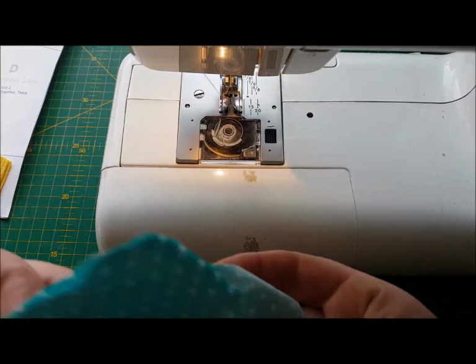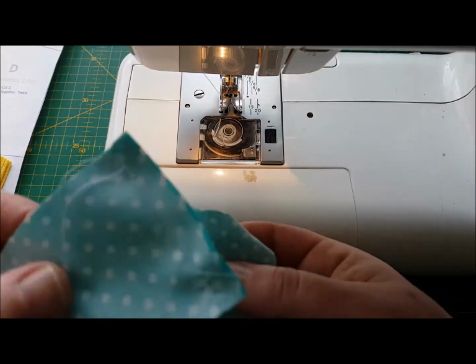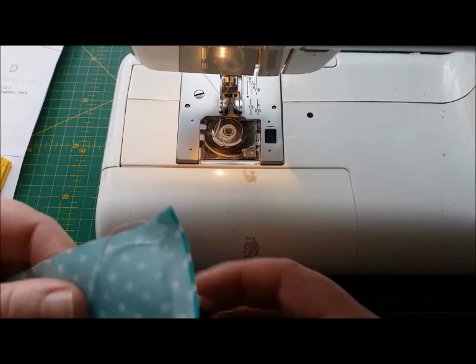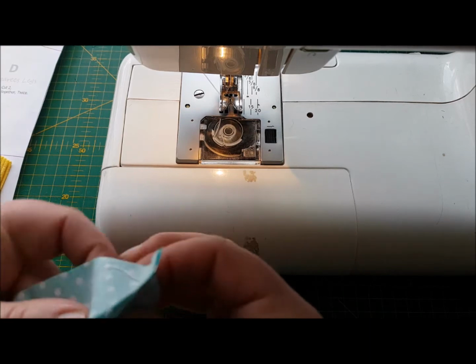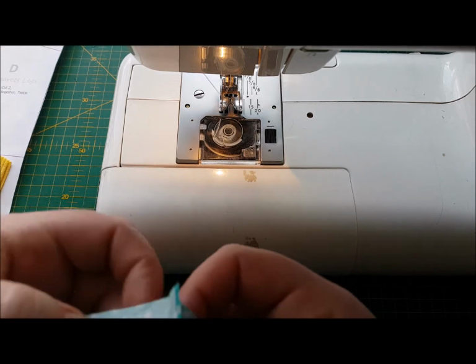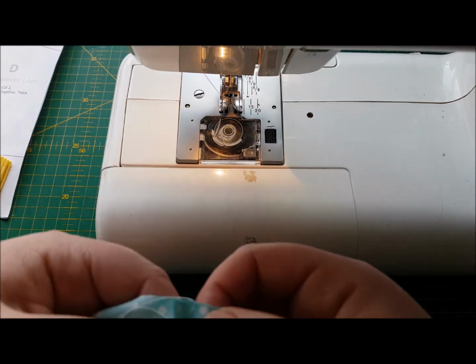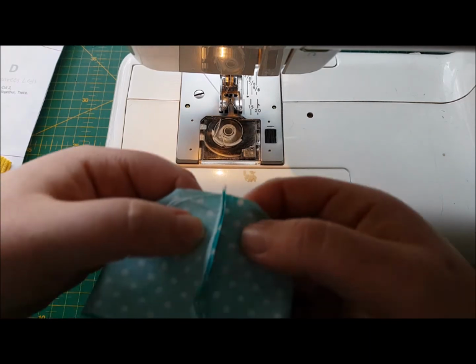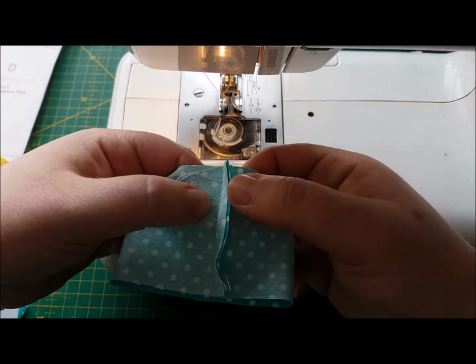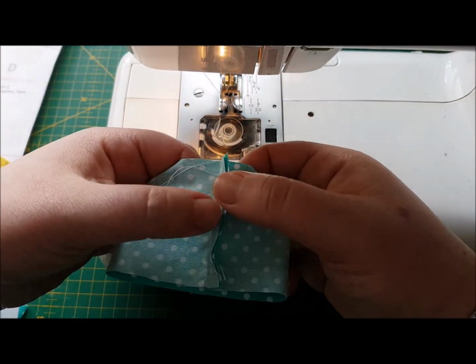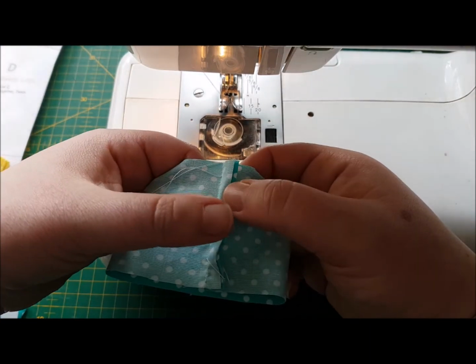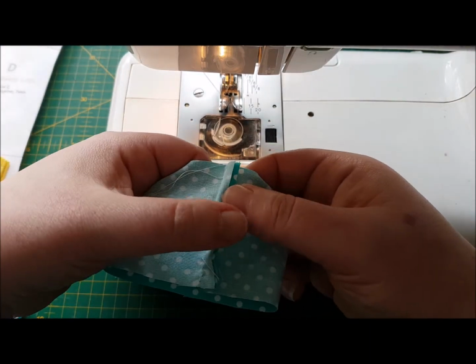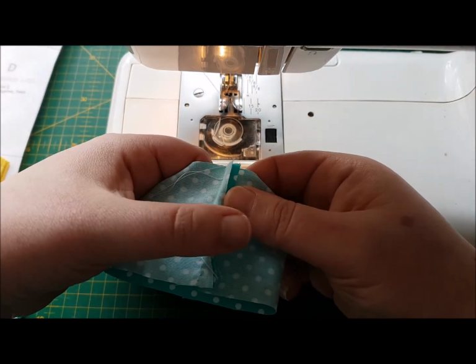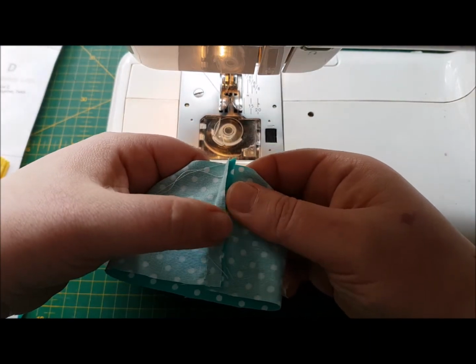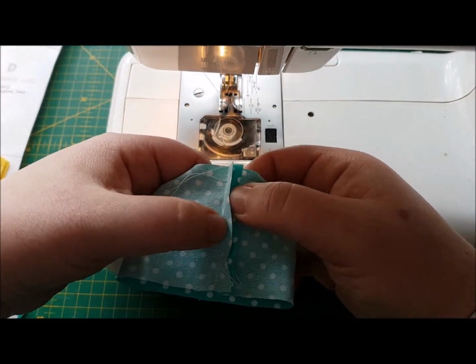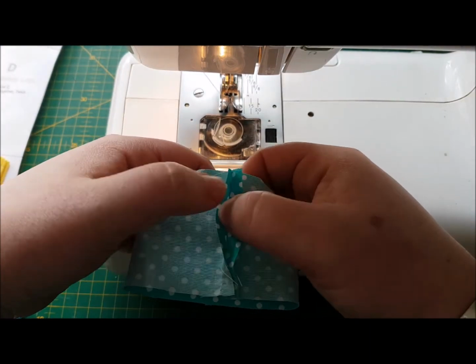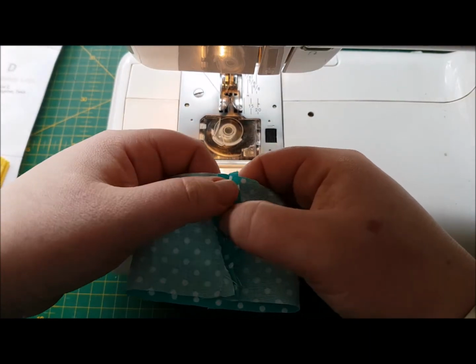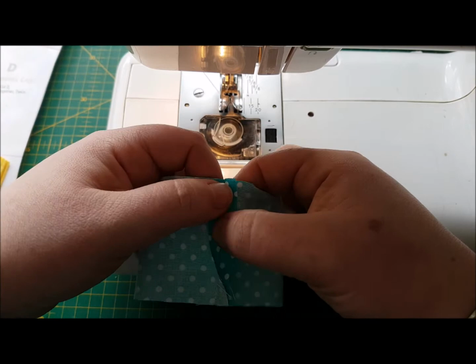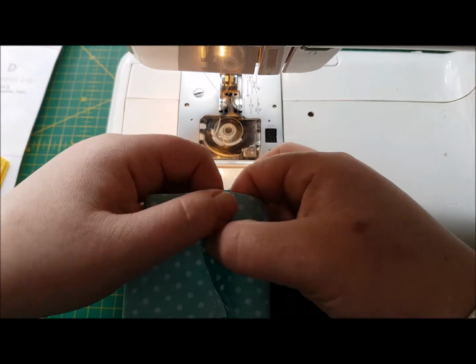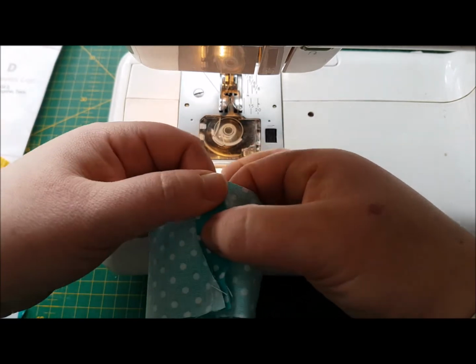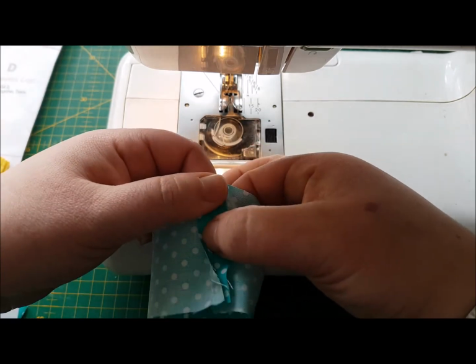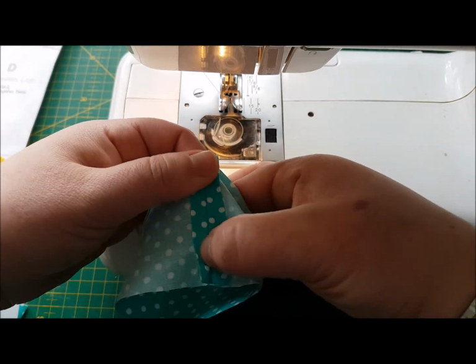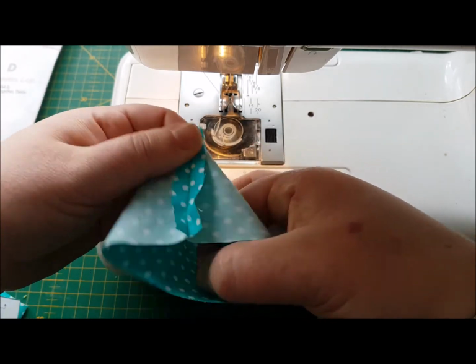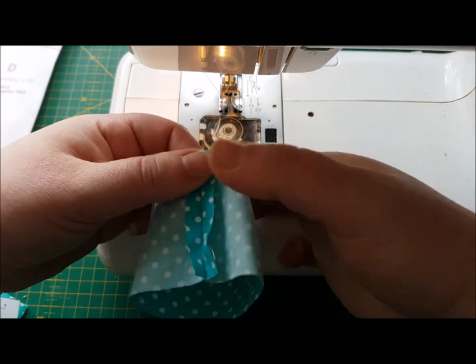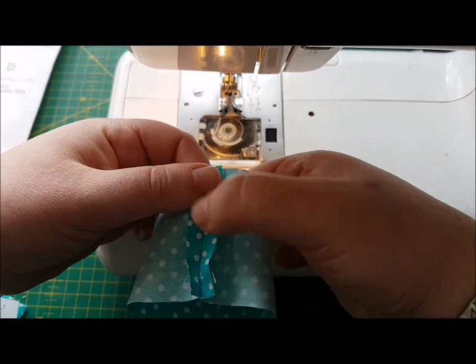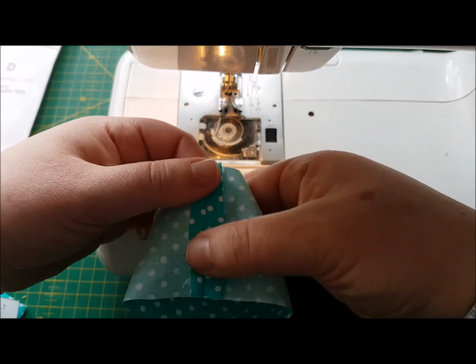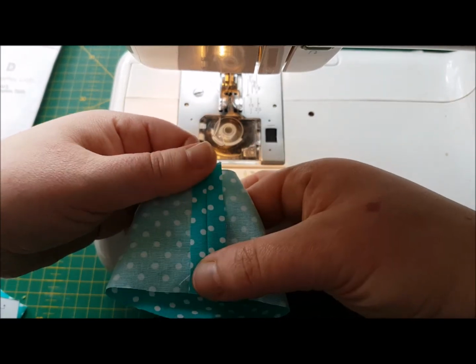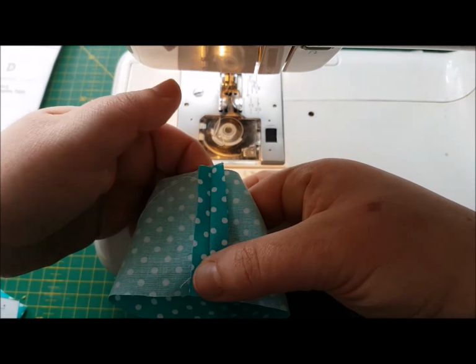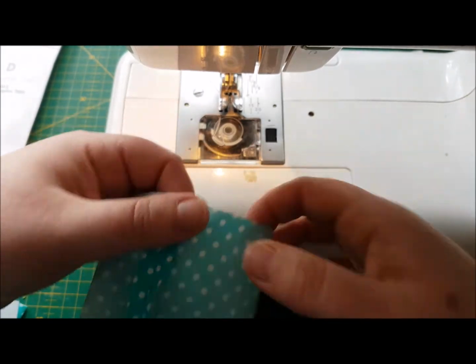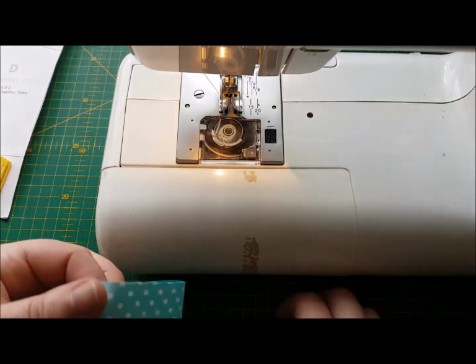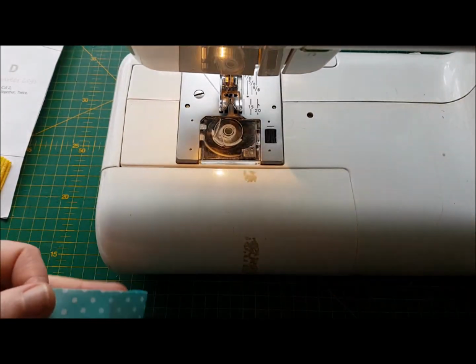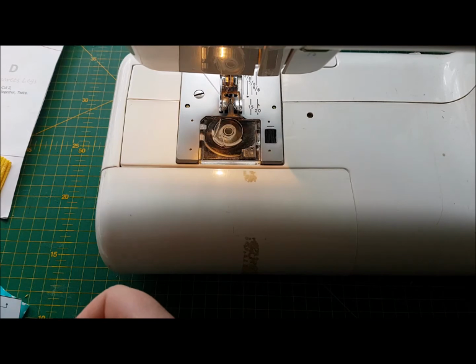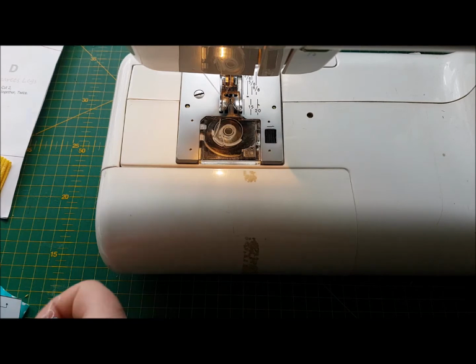Right, what I want you to do is press that seam open like that. Oh, someone's just dropped out of the tree above me. And we're going to pop those aside for later.